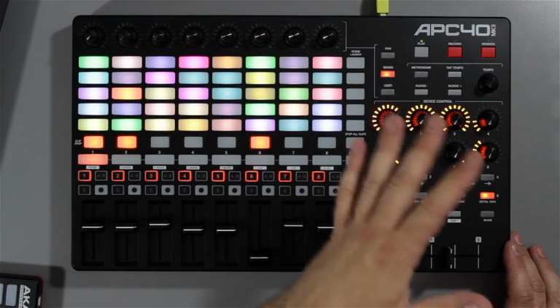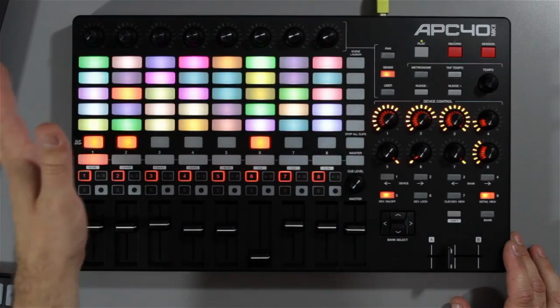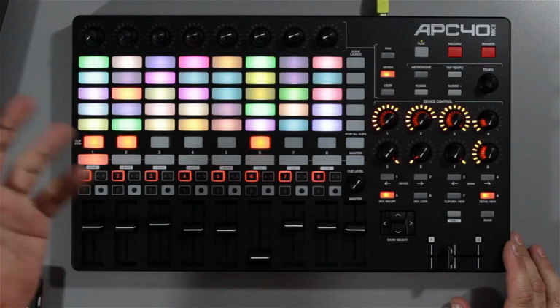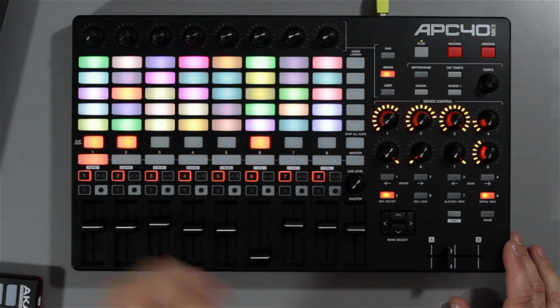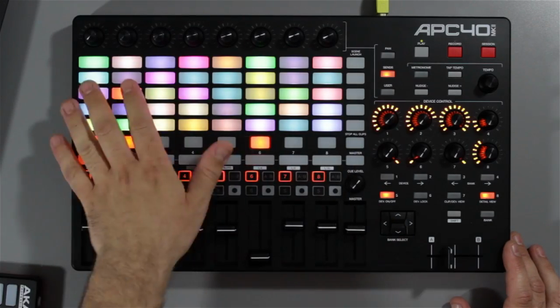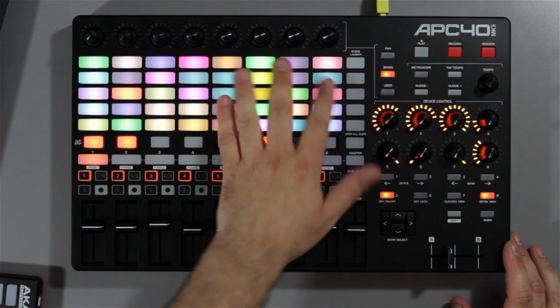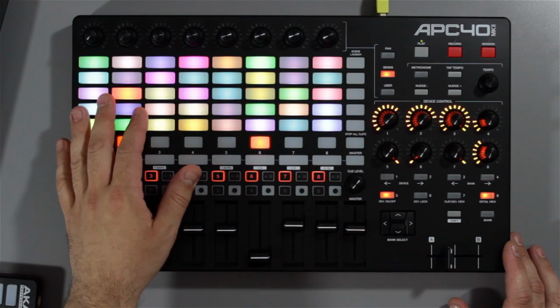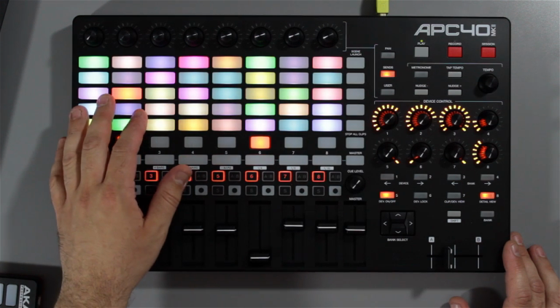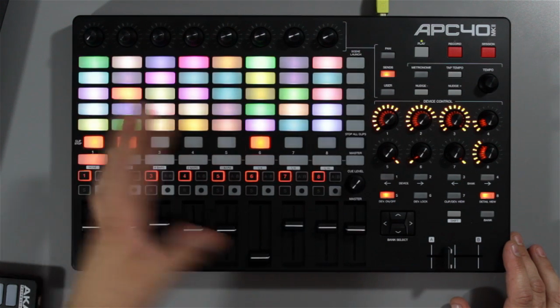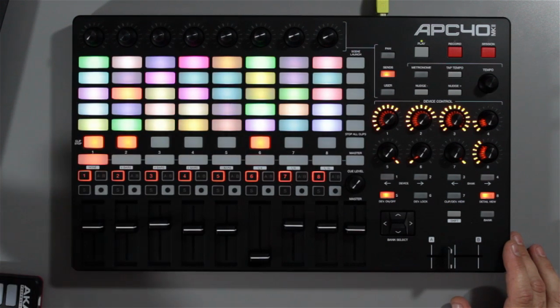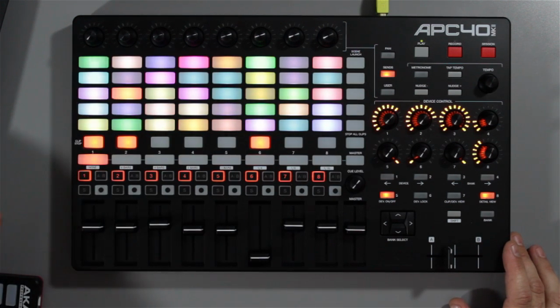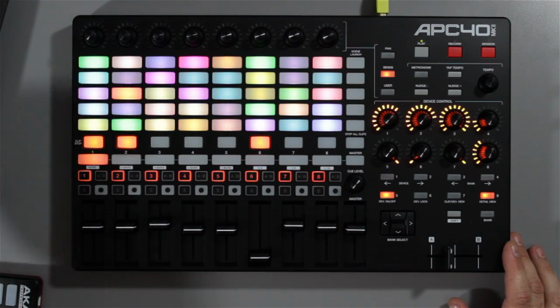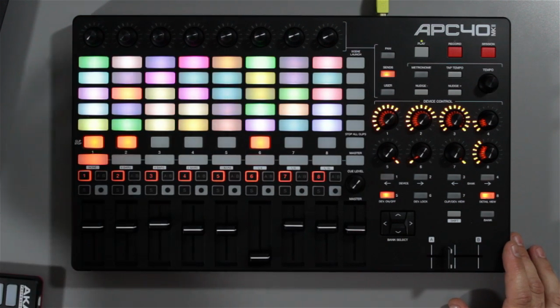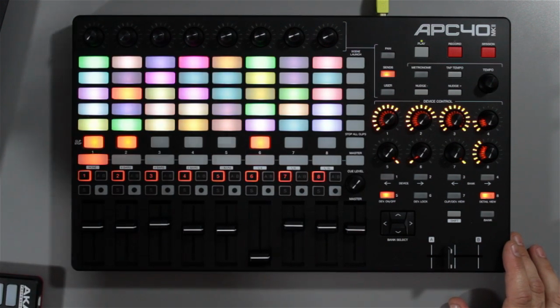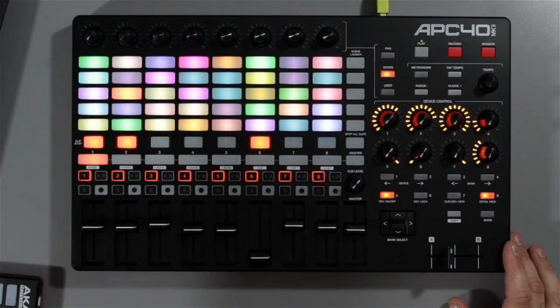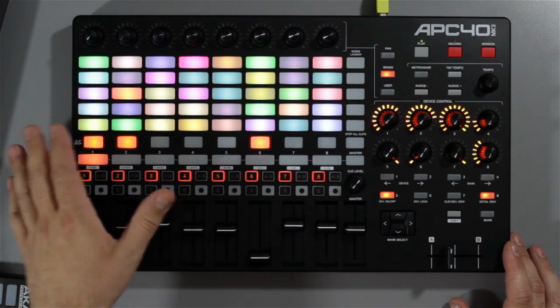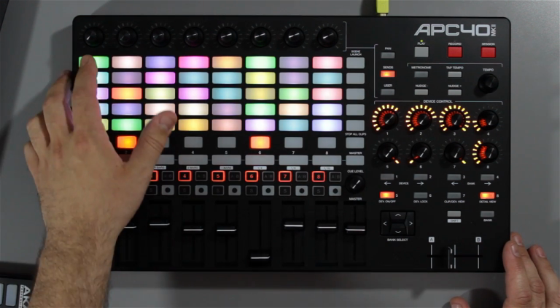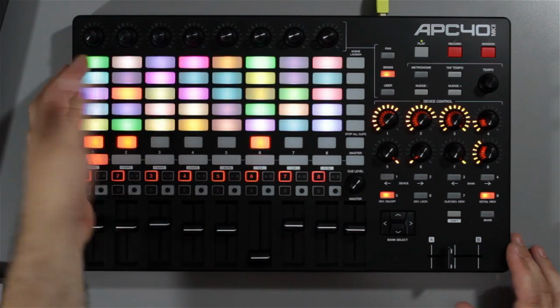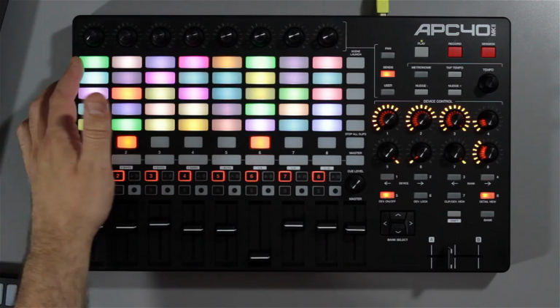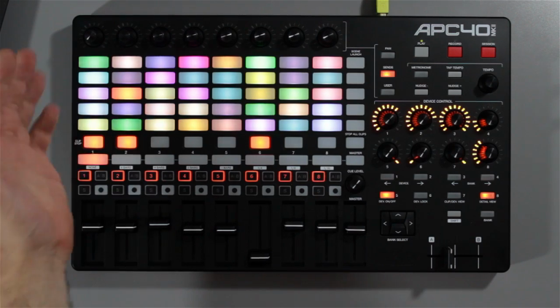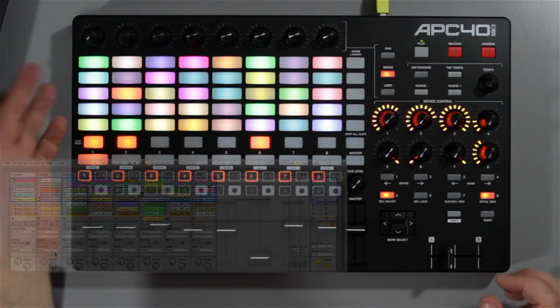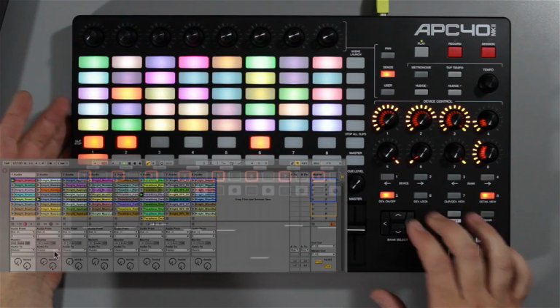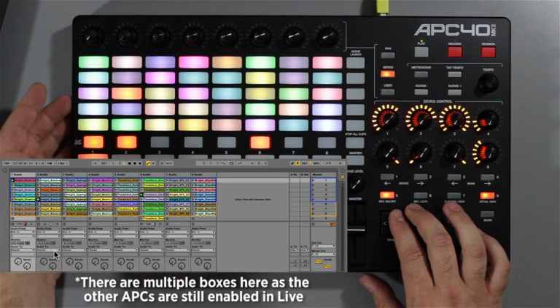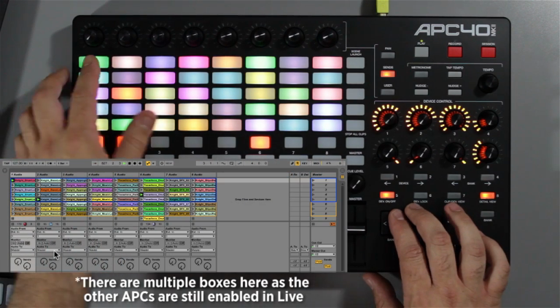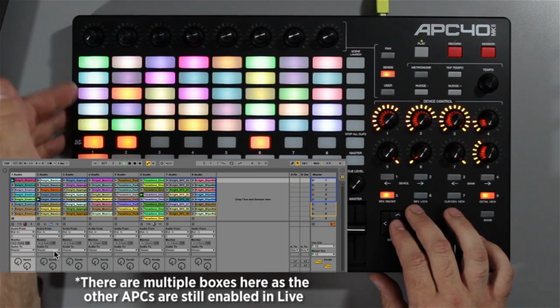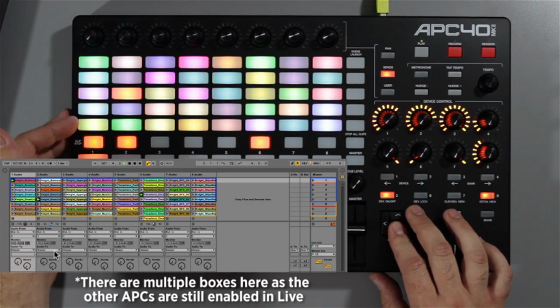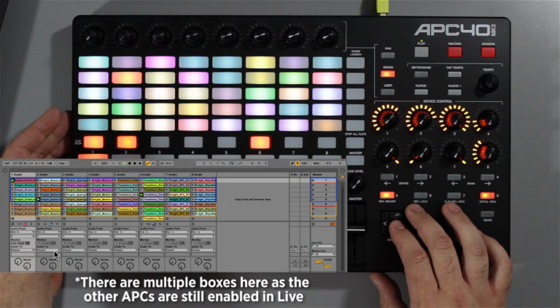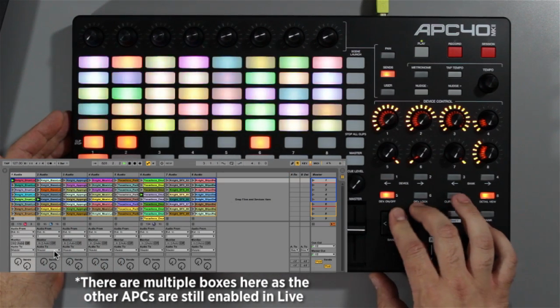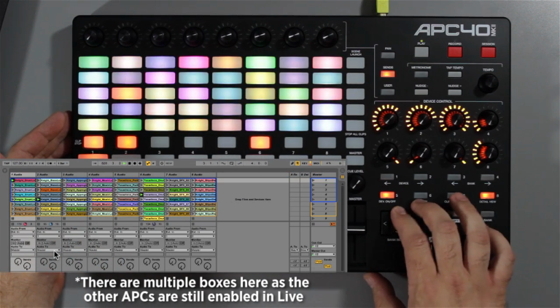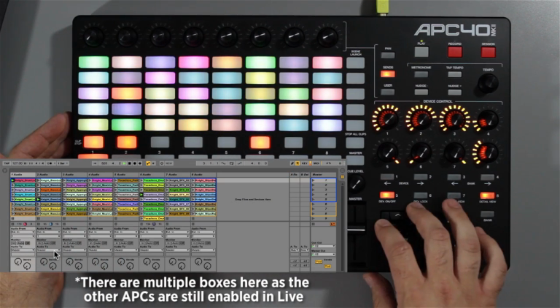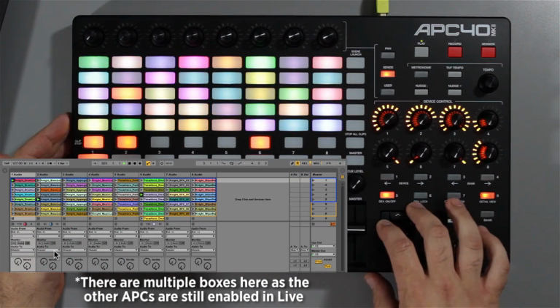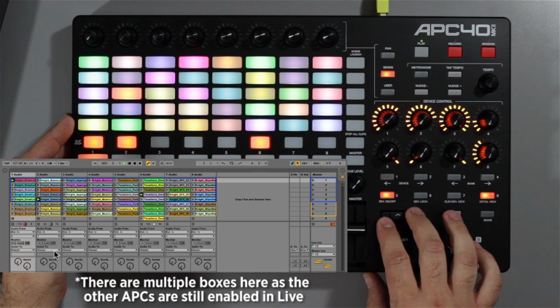In terms of upgrades, you've got the RGB colour pads now, whereas the previous ones had red, green, amber and off. This now can basically have any clip assigned to any colour that you want. Very simply, very straightforward.